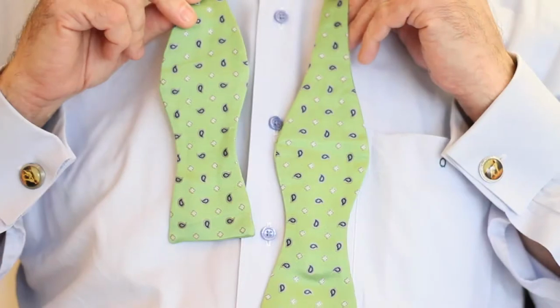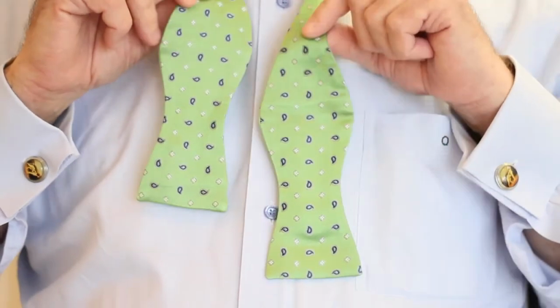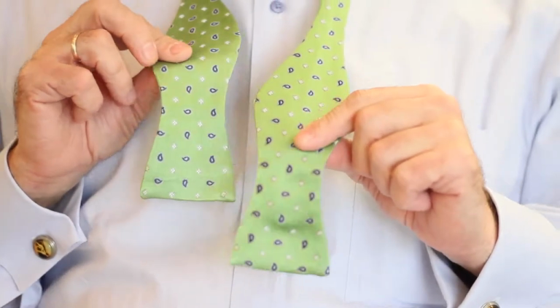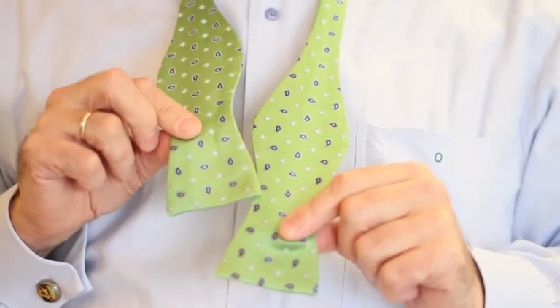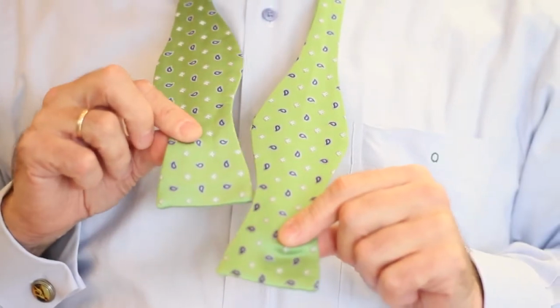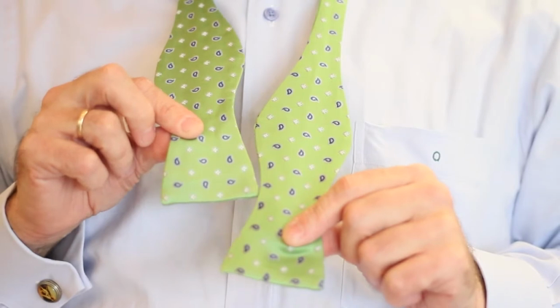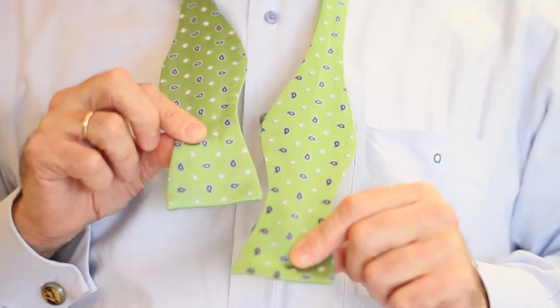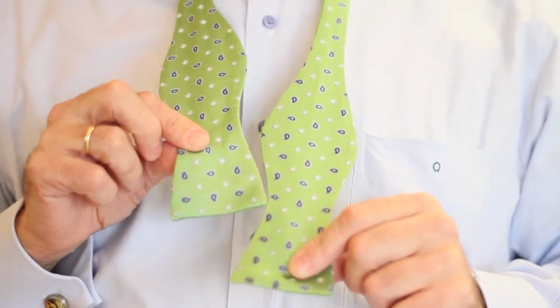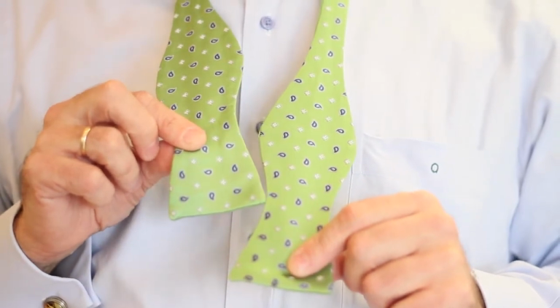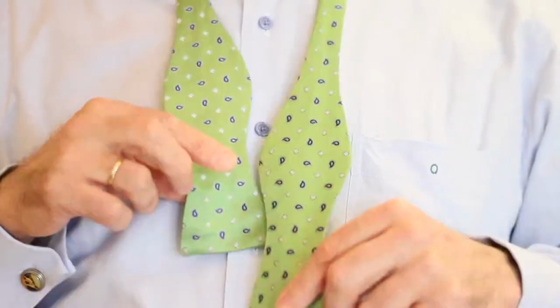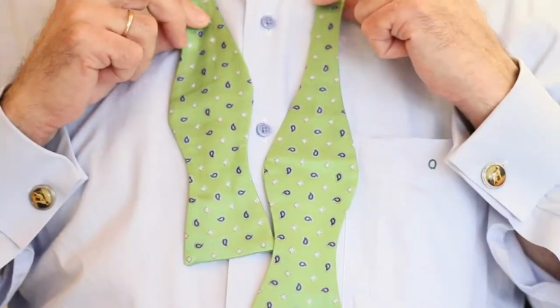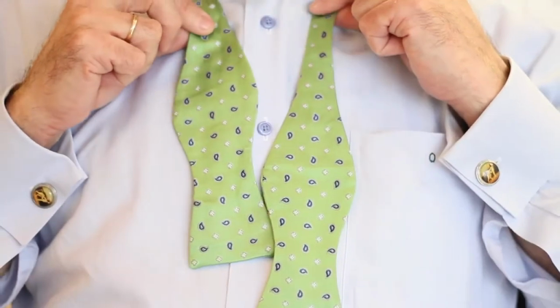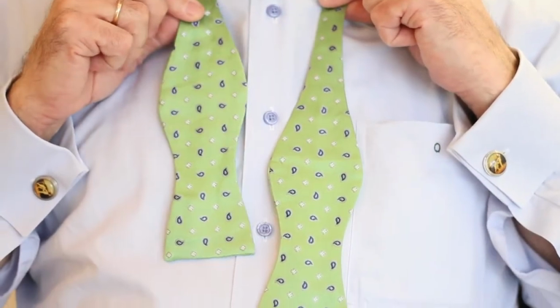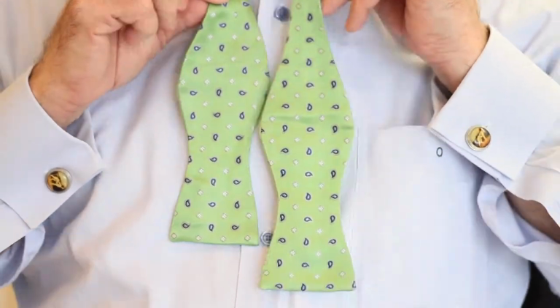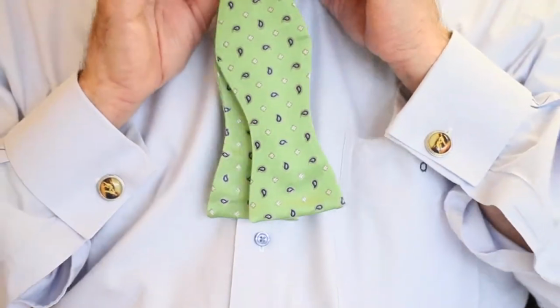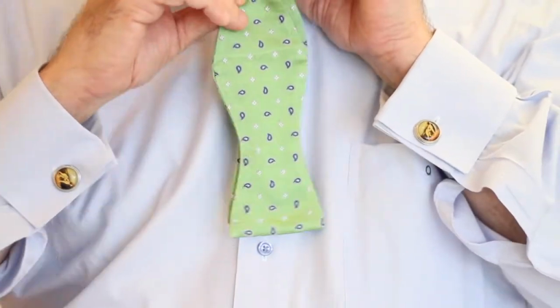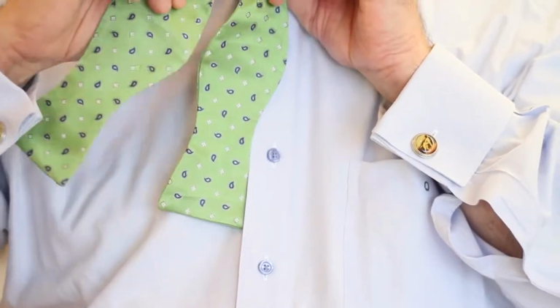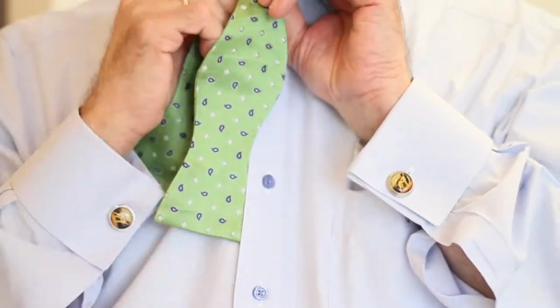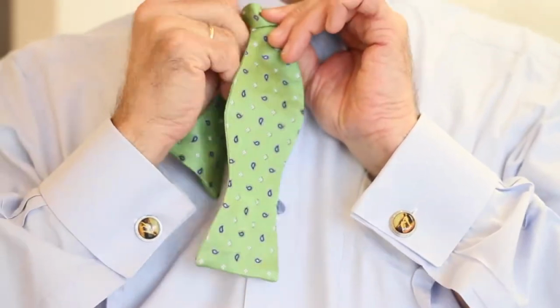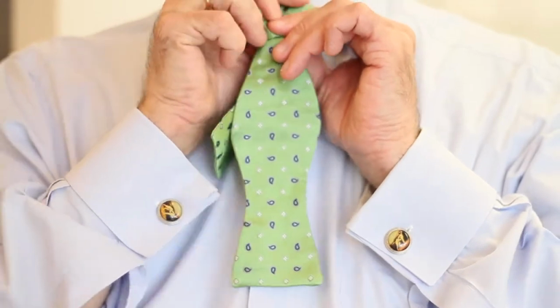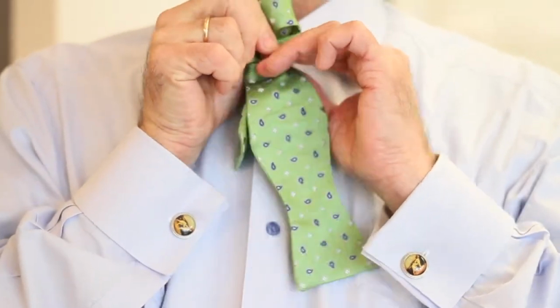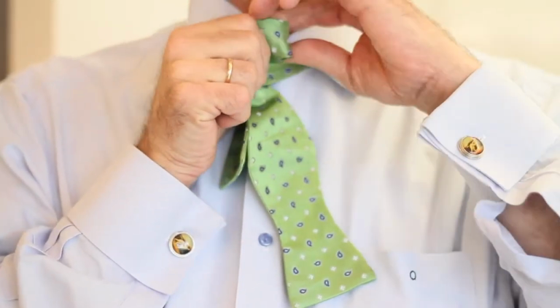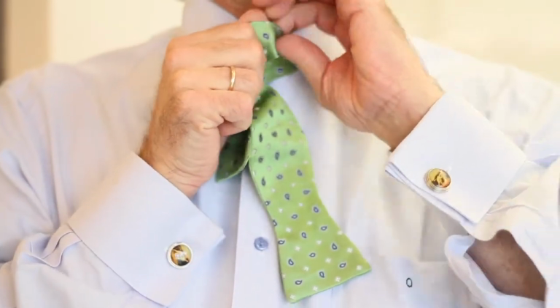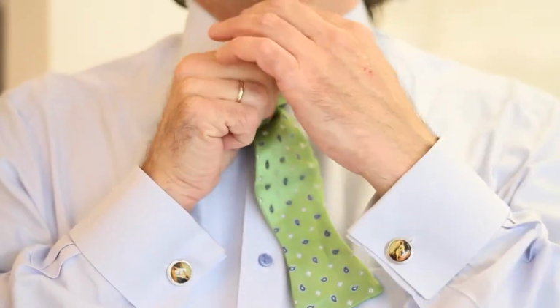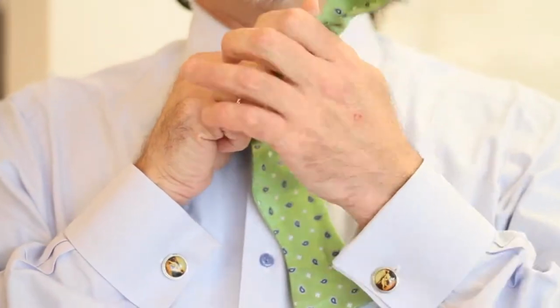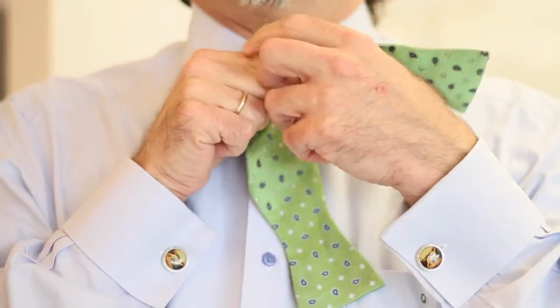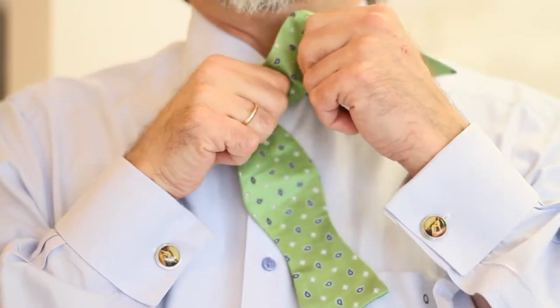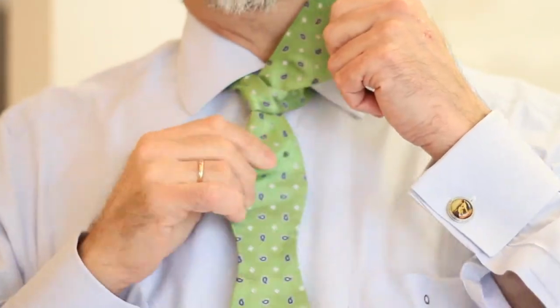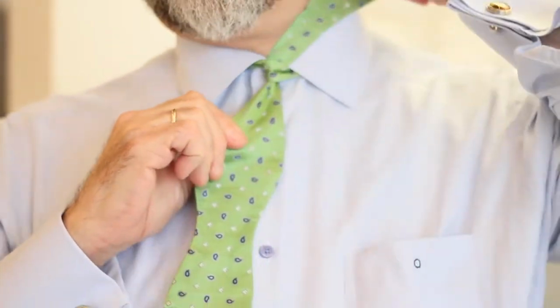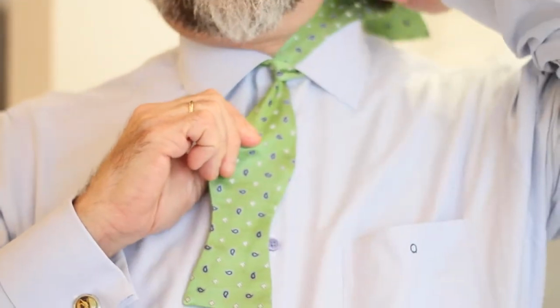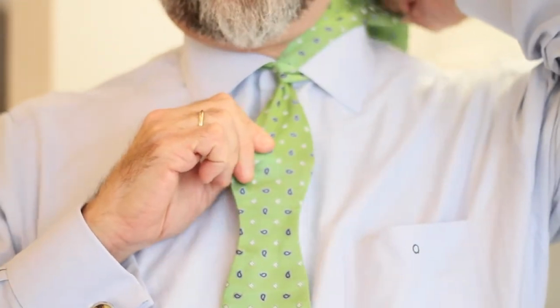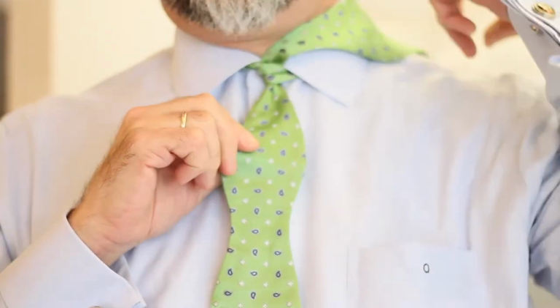To tie a bow tie, take the edge of the shorter end and match it up to the middle of the longer end. Then cross the longer piece over the shorter piece and bring it through from the back.